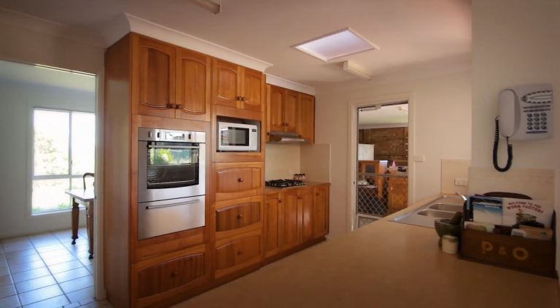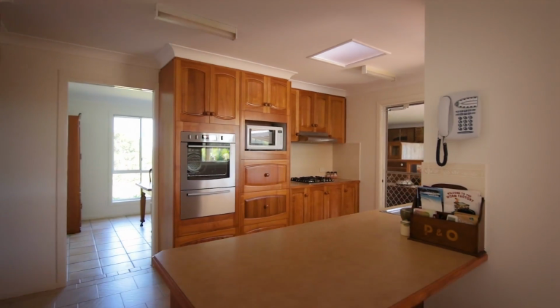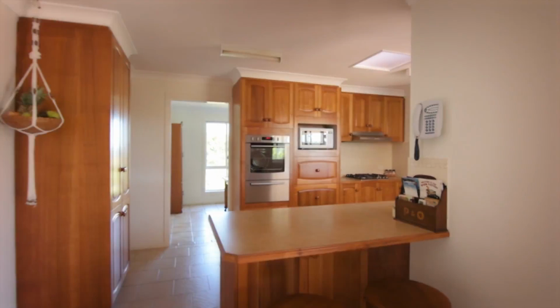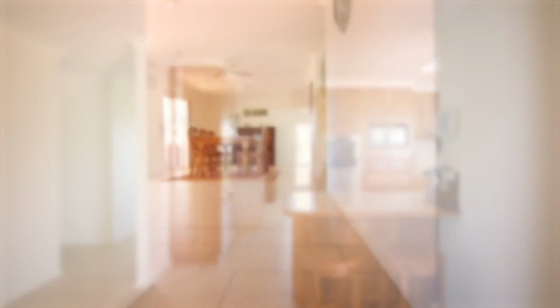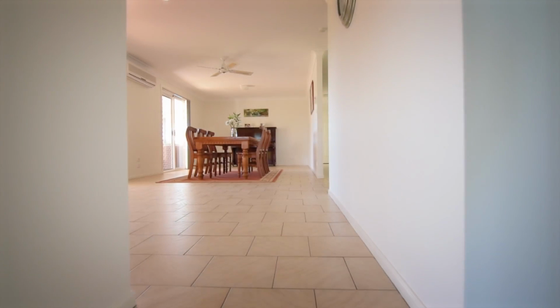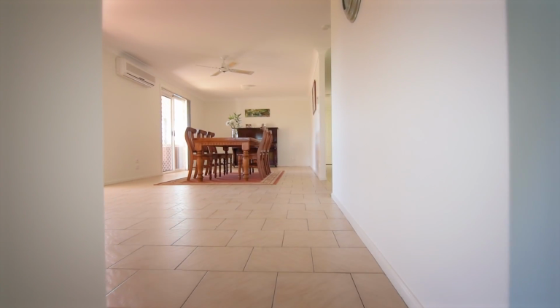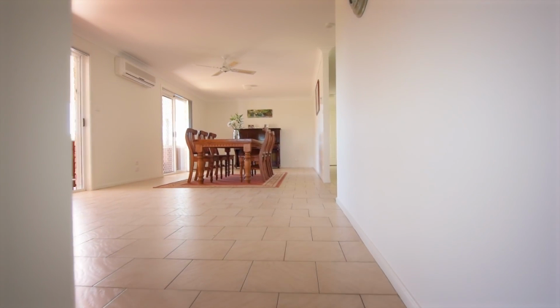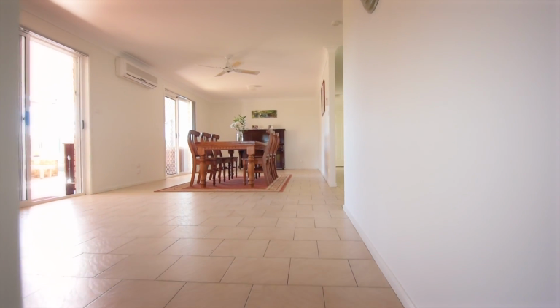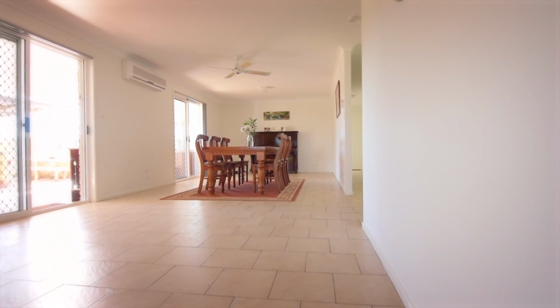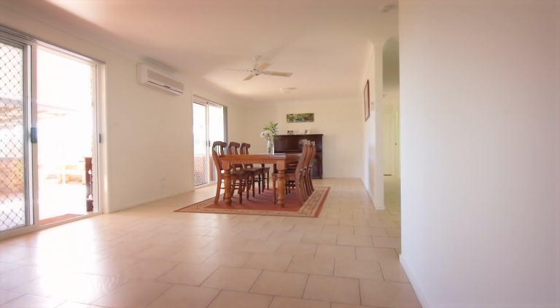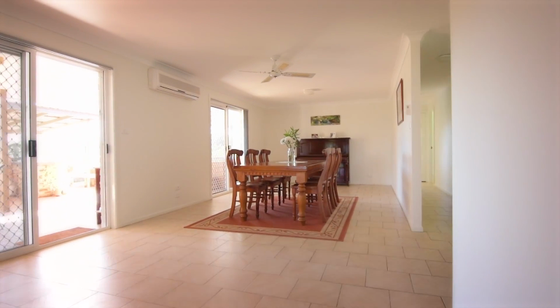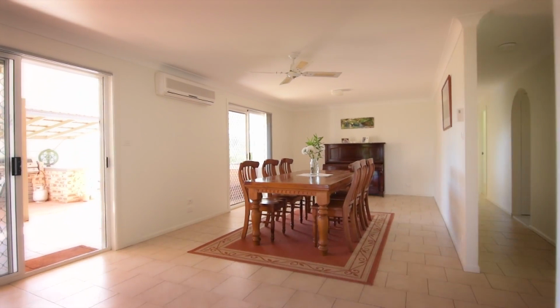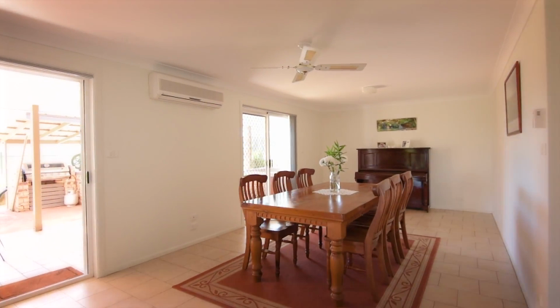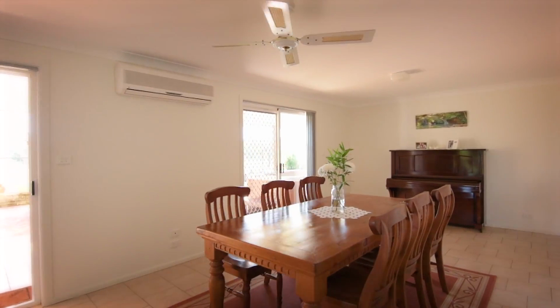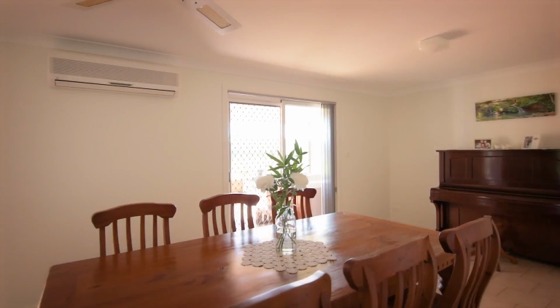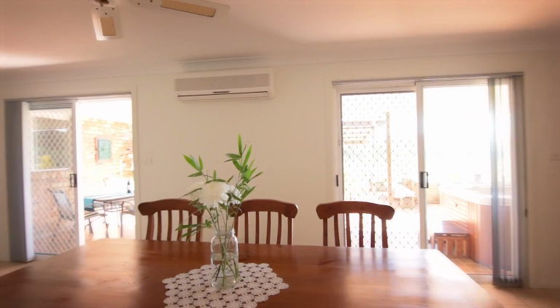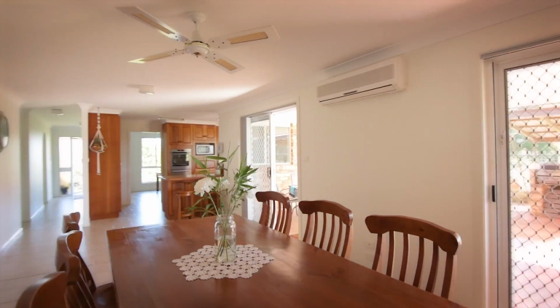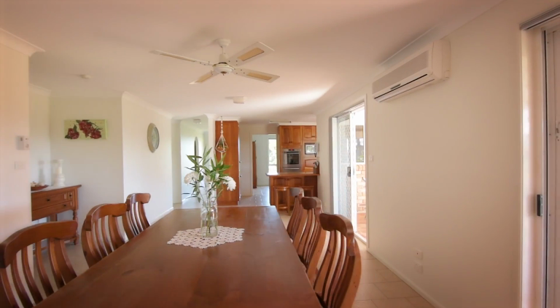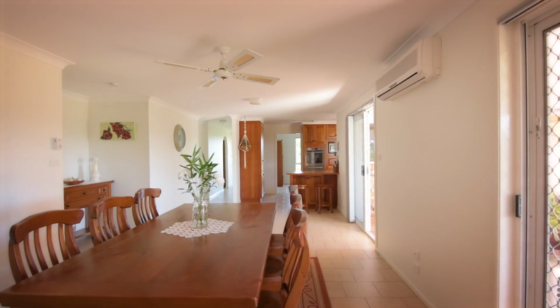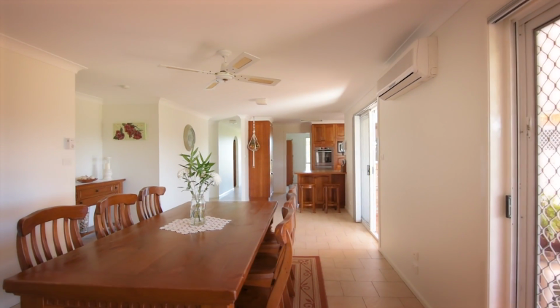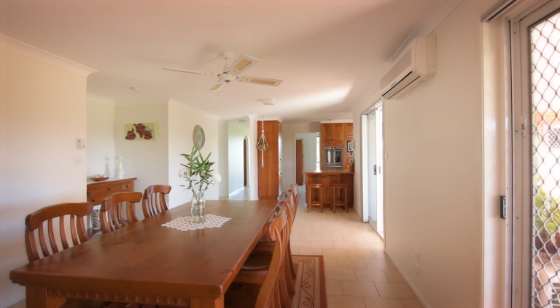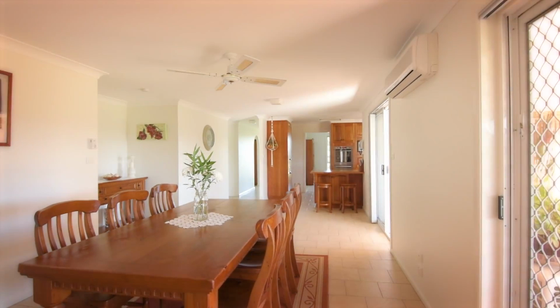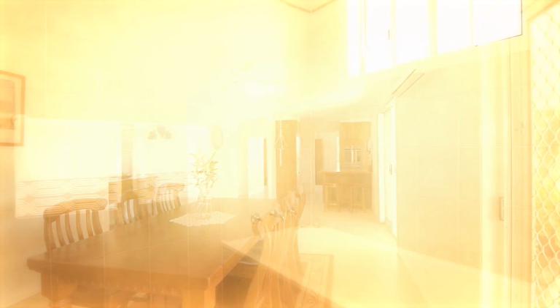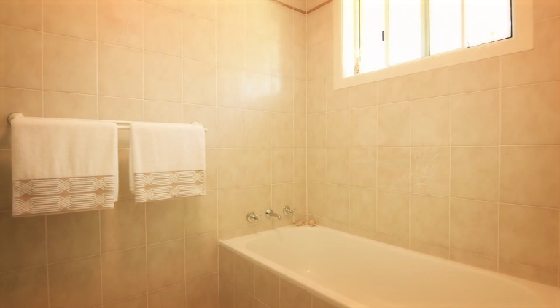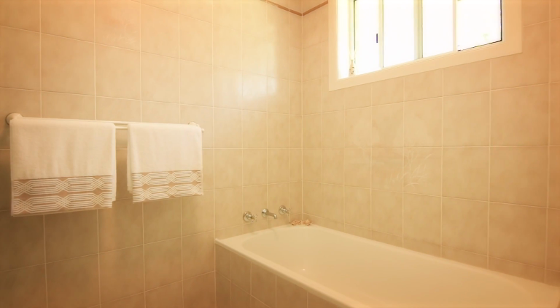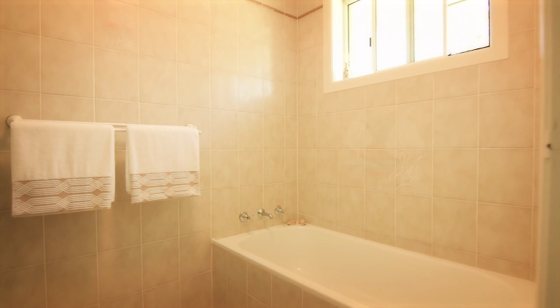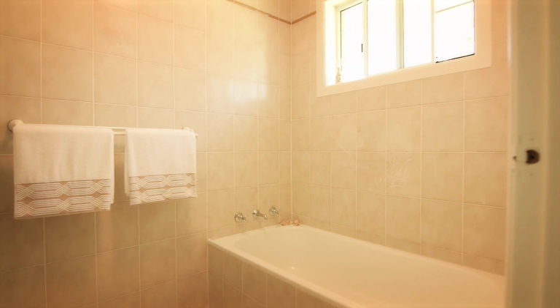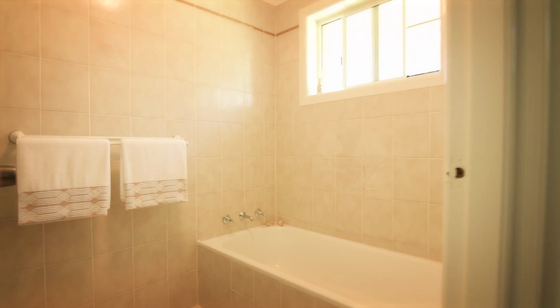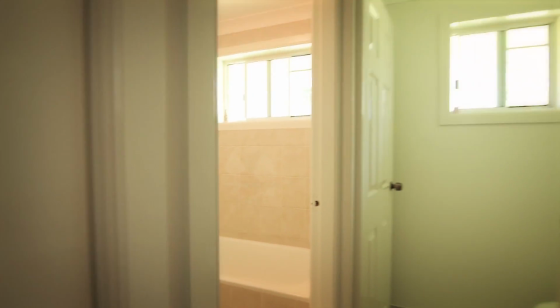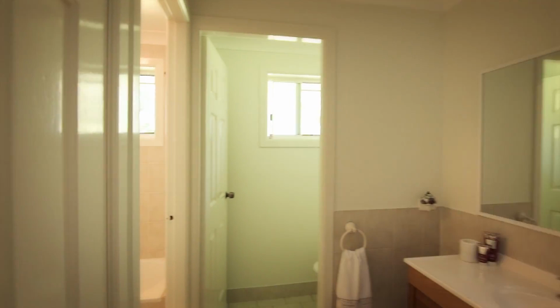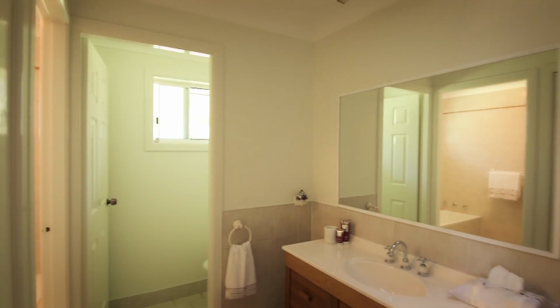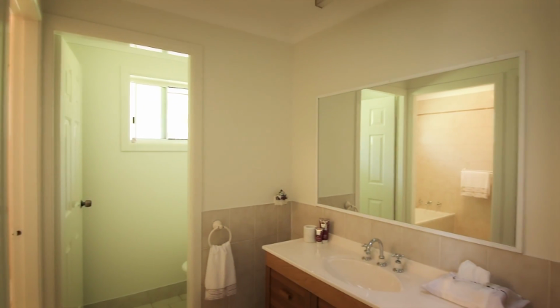This living room is huge and opens onto your patio and barbecue area — we'll head out there in a minute. Centrally located is the main bathroom.